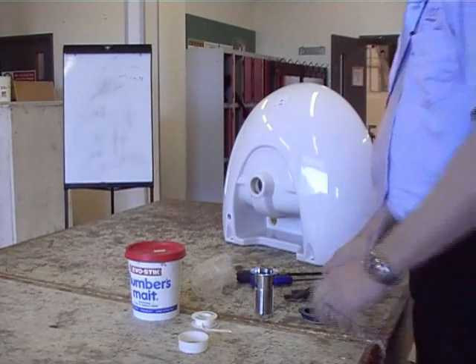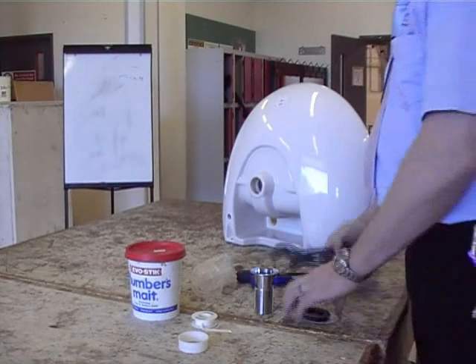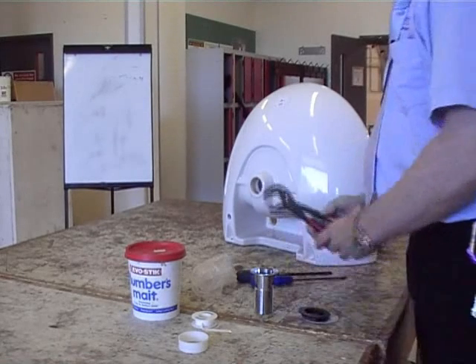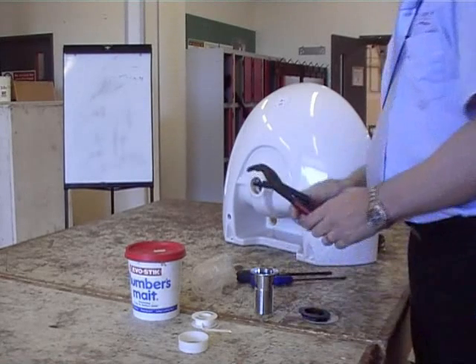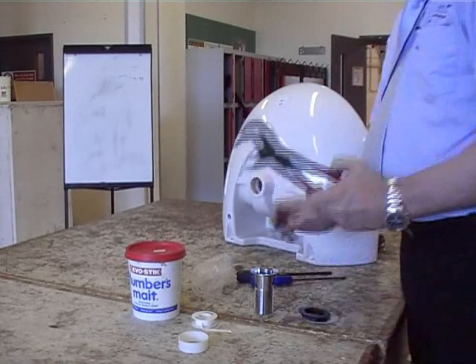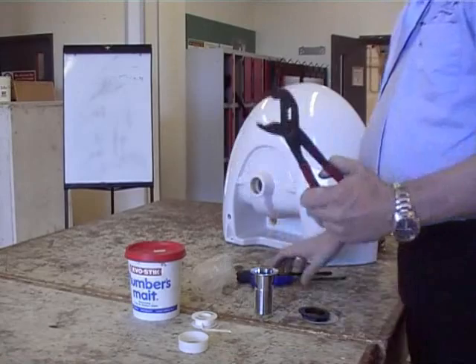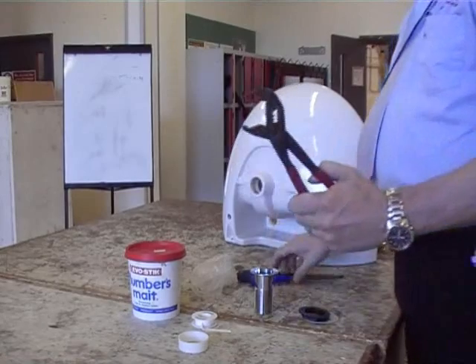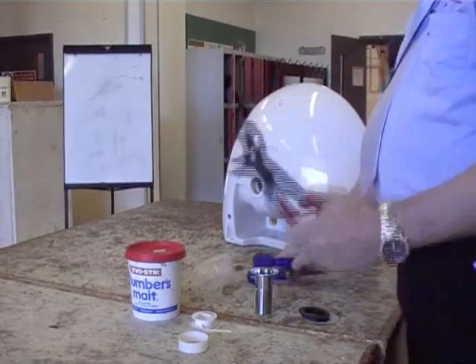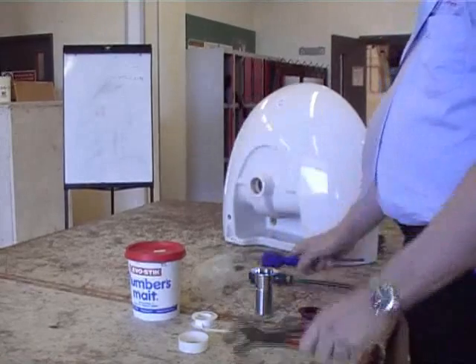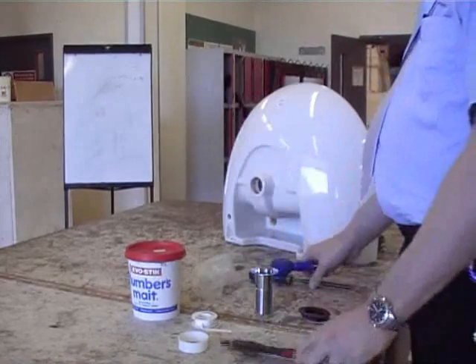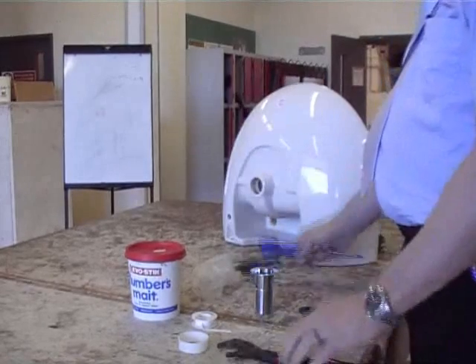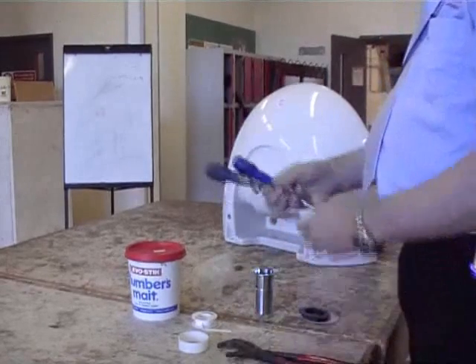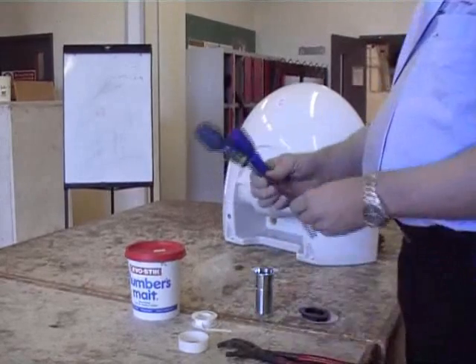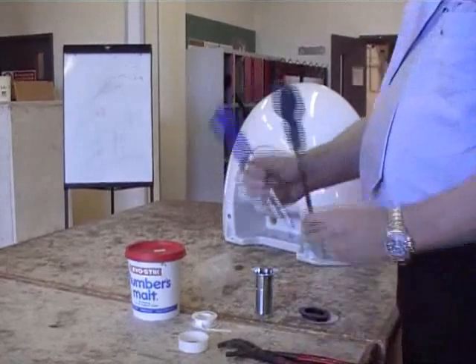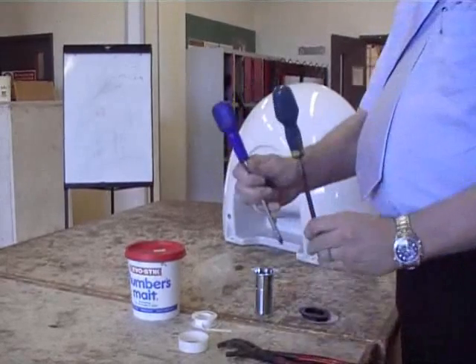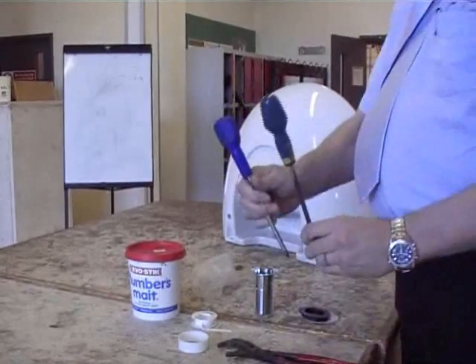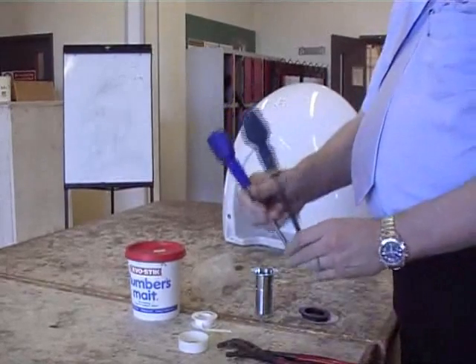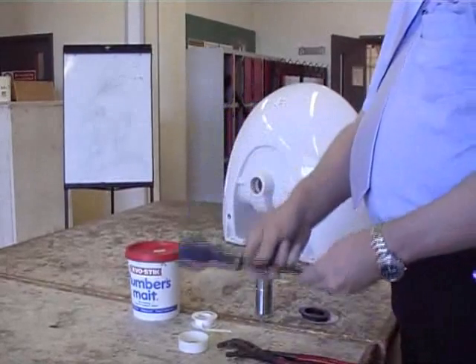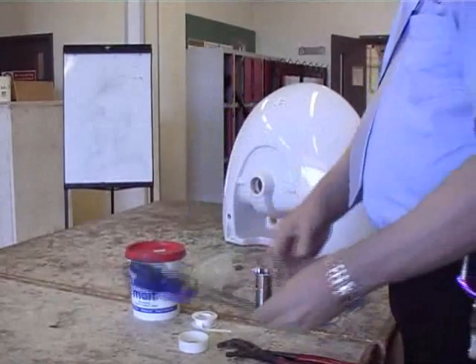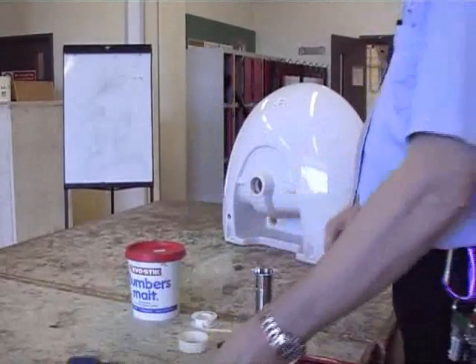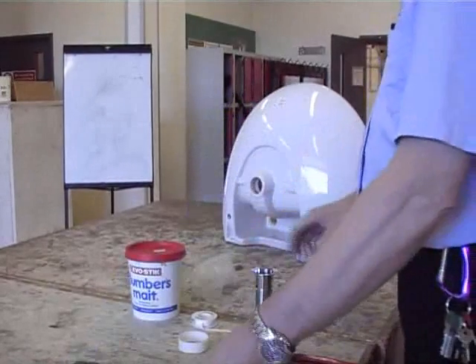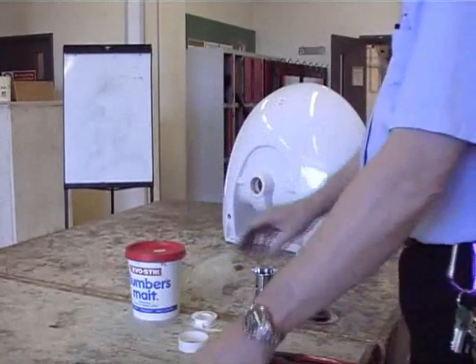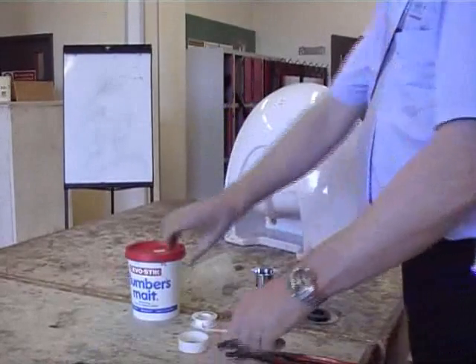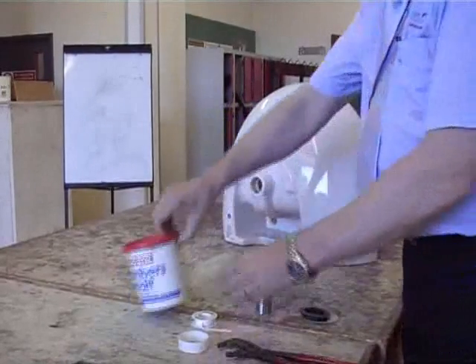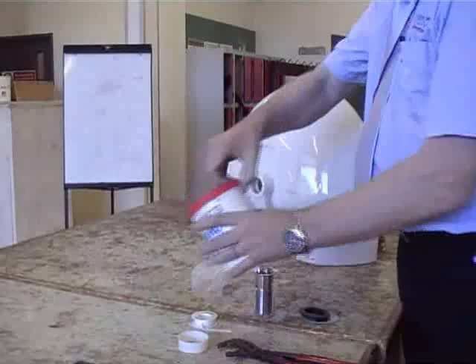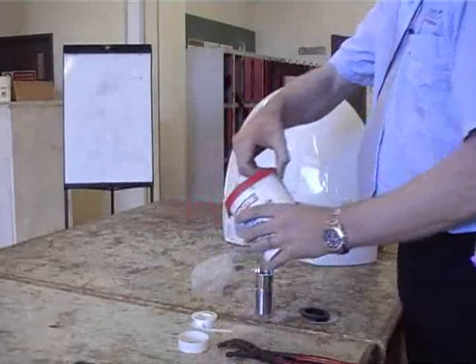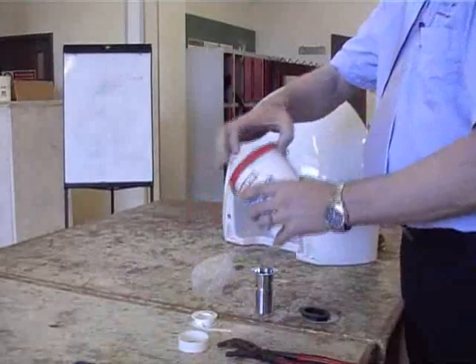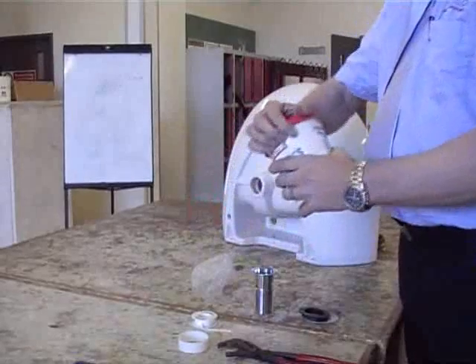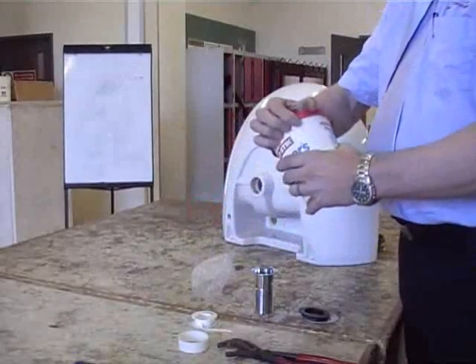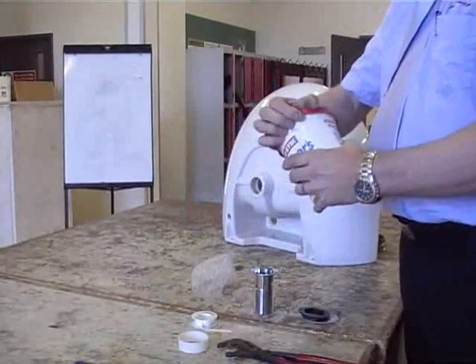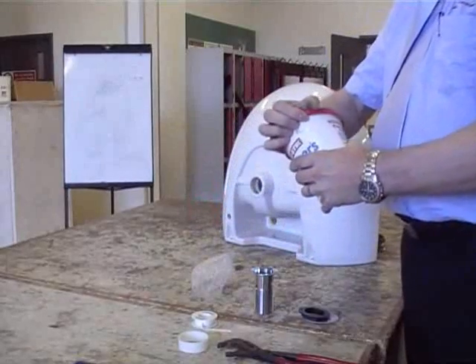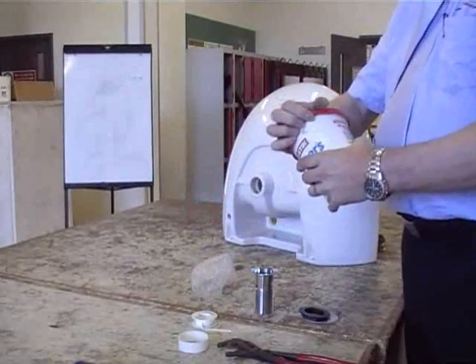What we need is an adjustable wrench, or you can use a spanner if you've got a big one. And a couple of big, hefty screwdrivers.